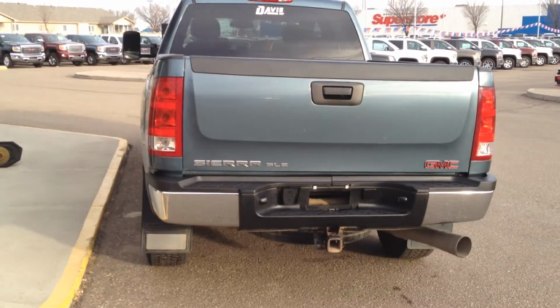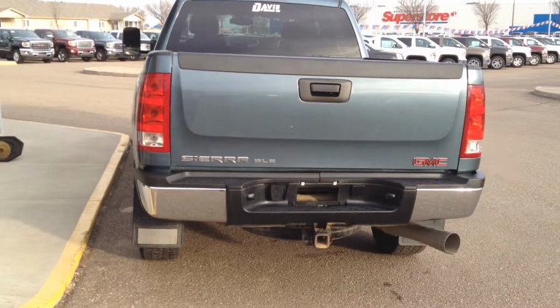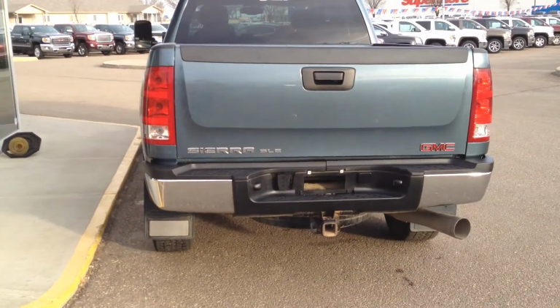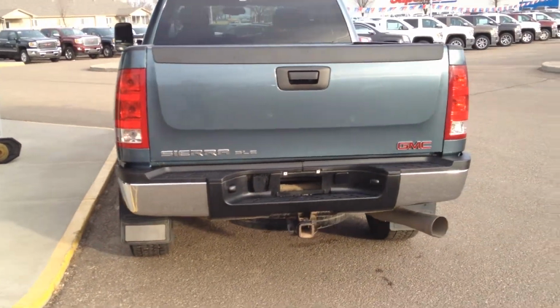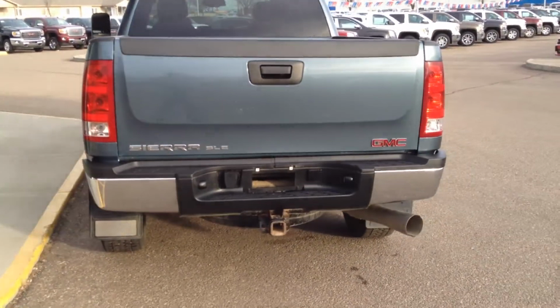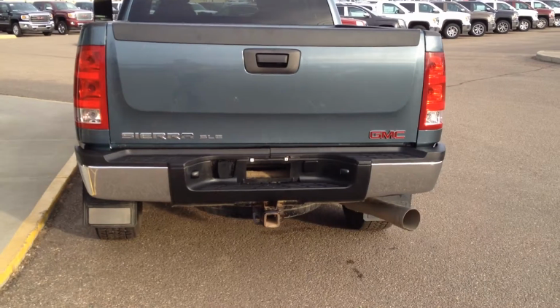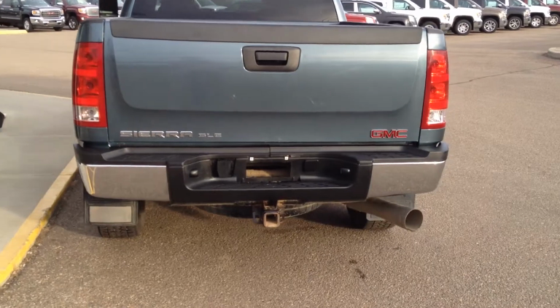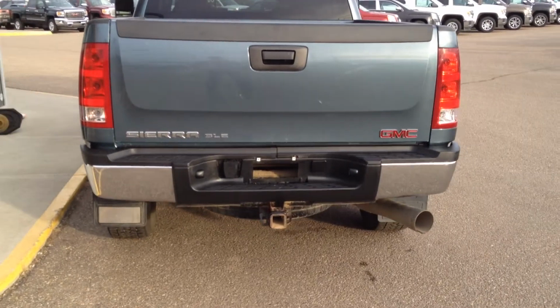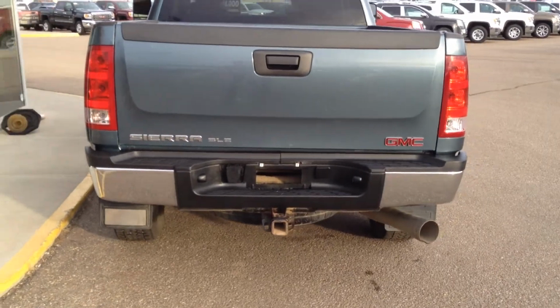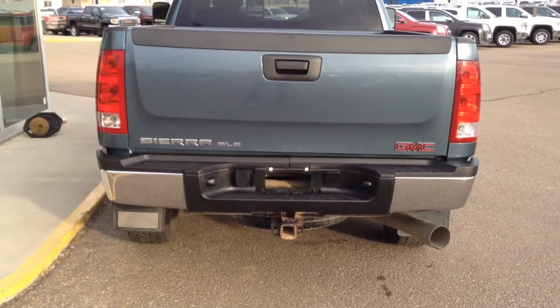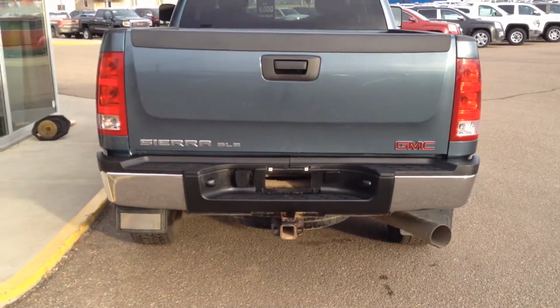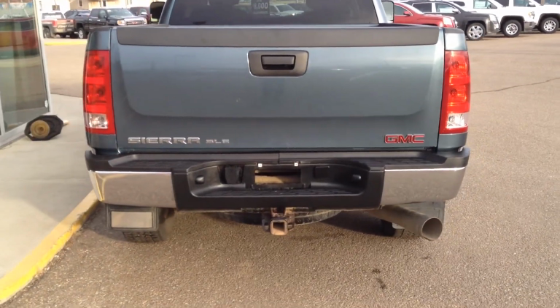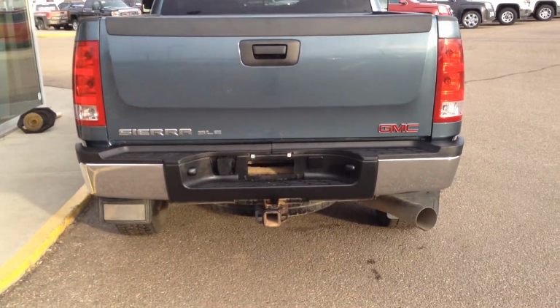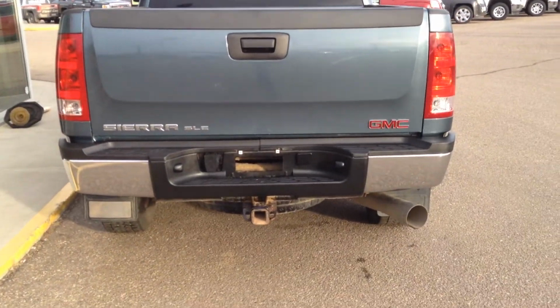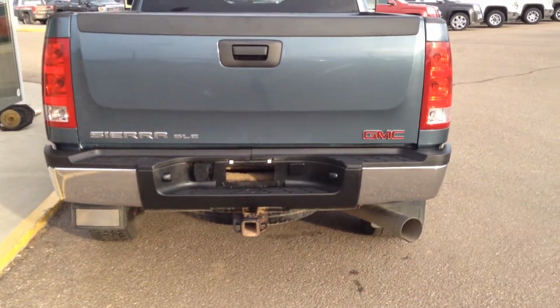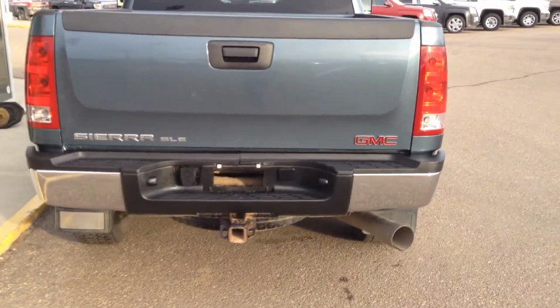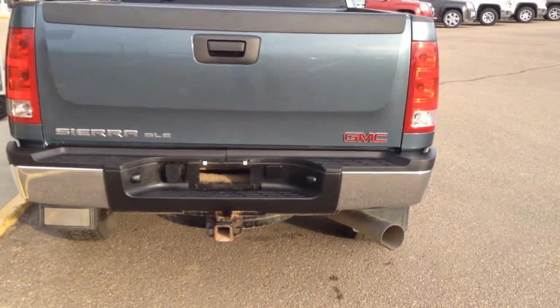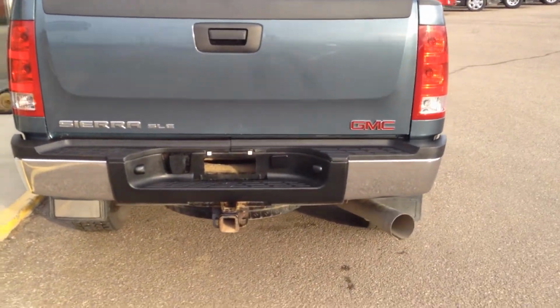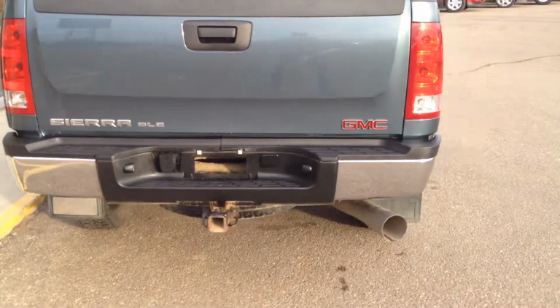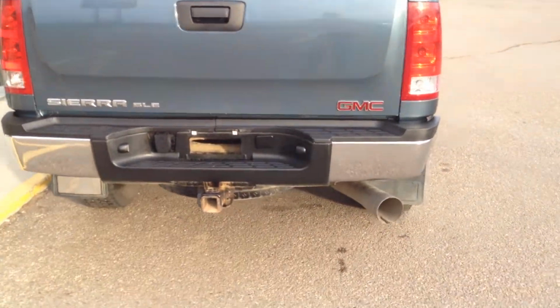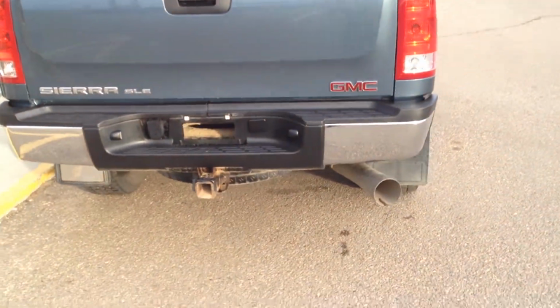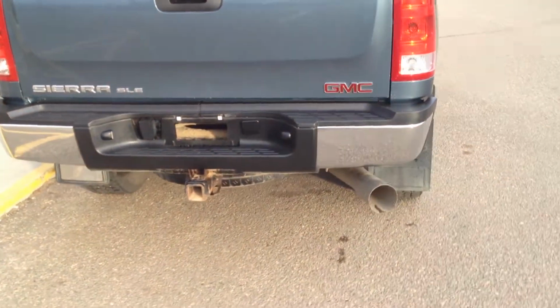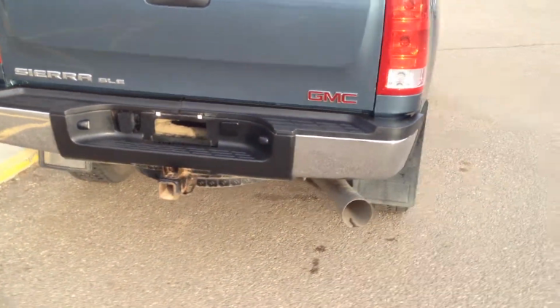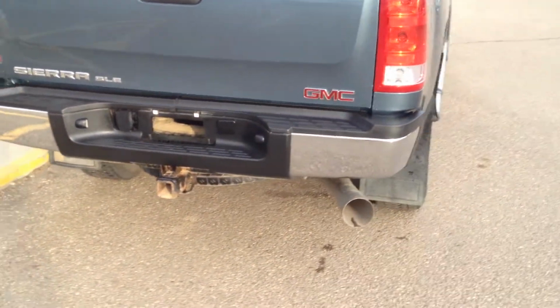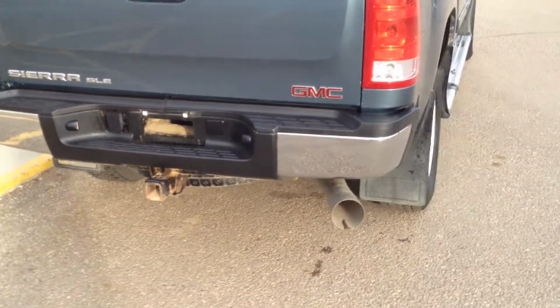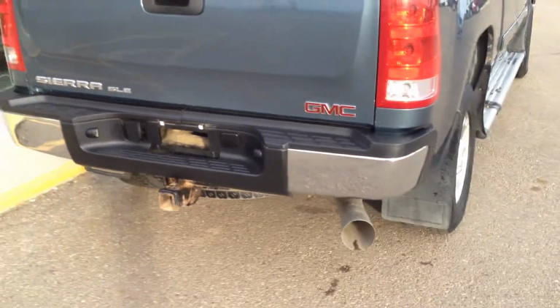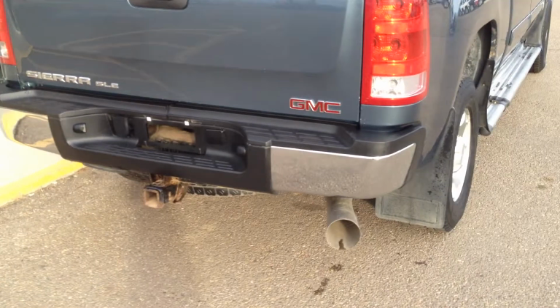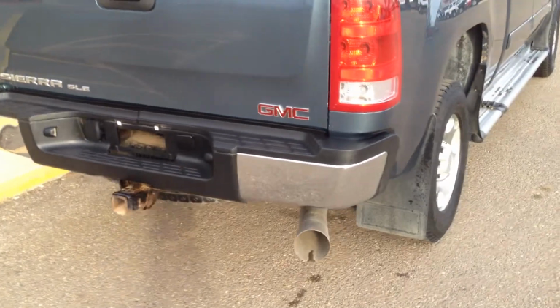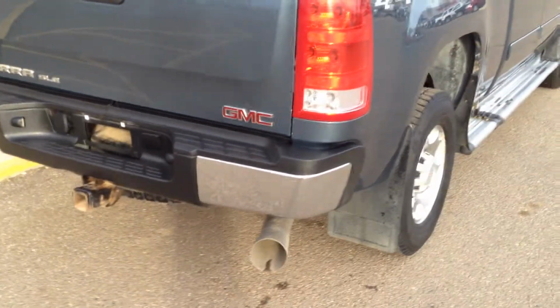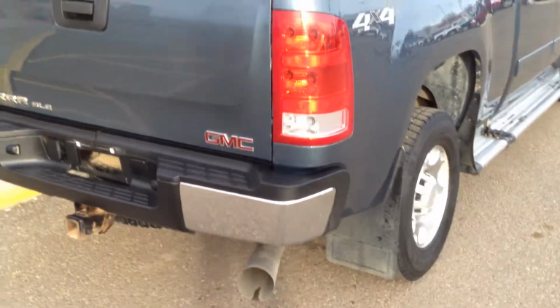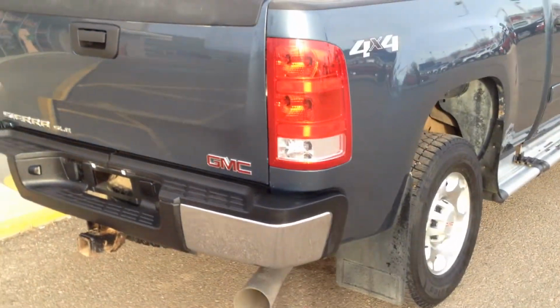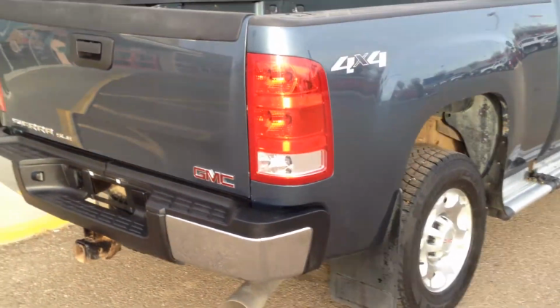Mud flaps as well as a chrome bumper in the back. Tow hitch ready to go. Full-size spare tire underneath.